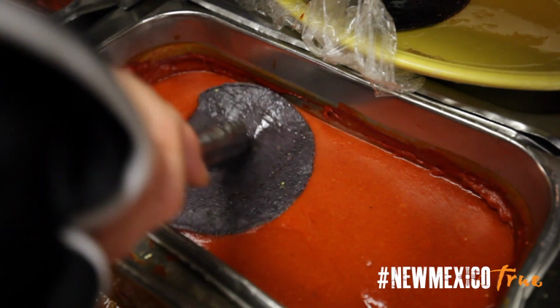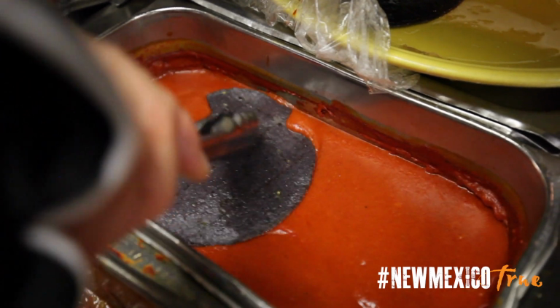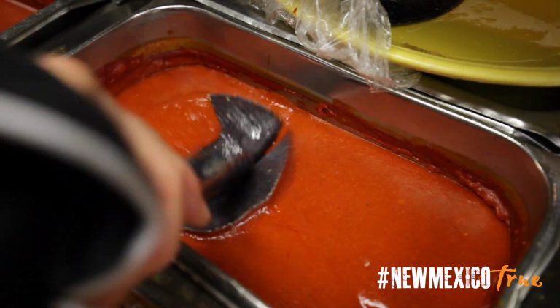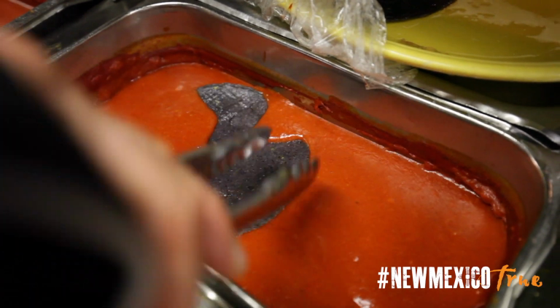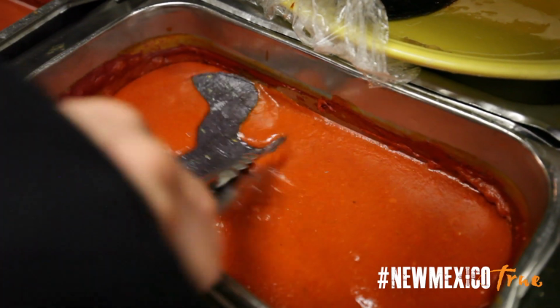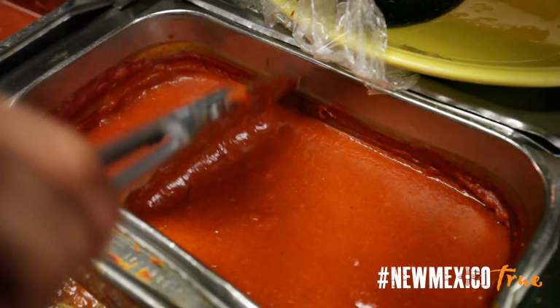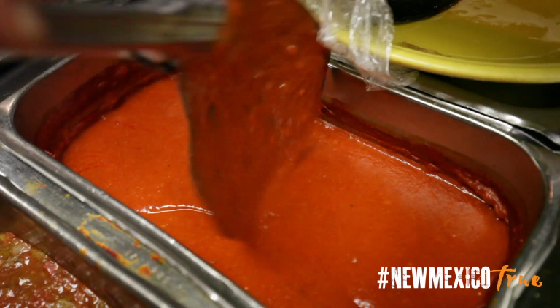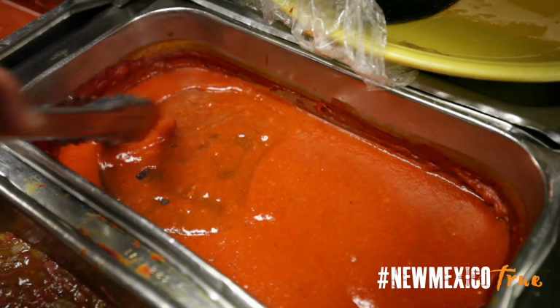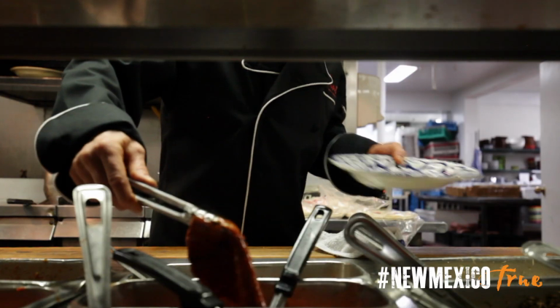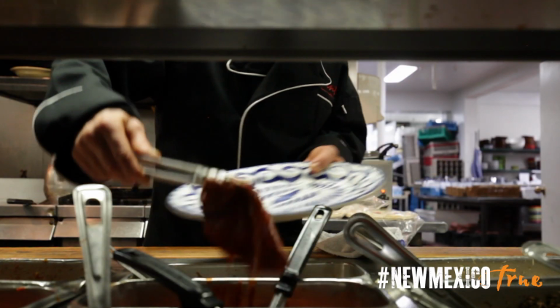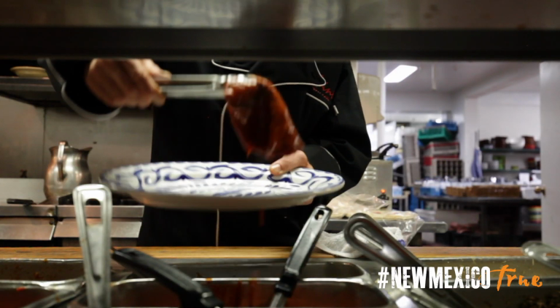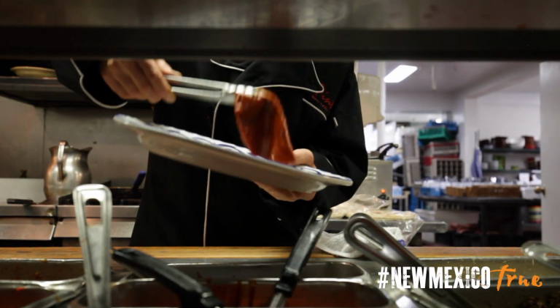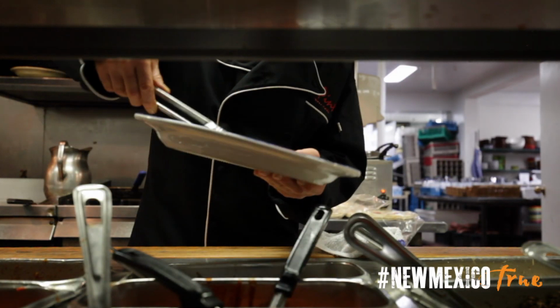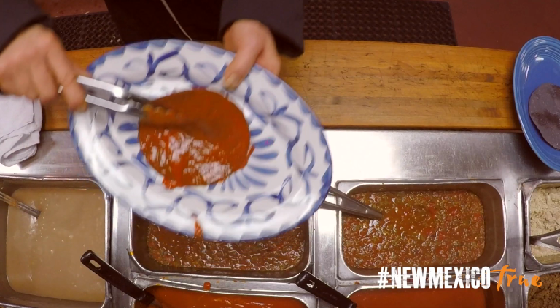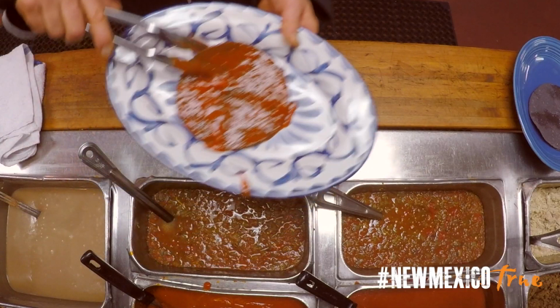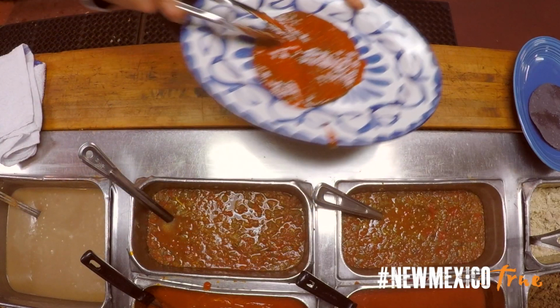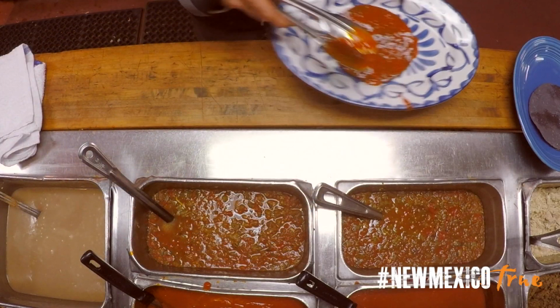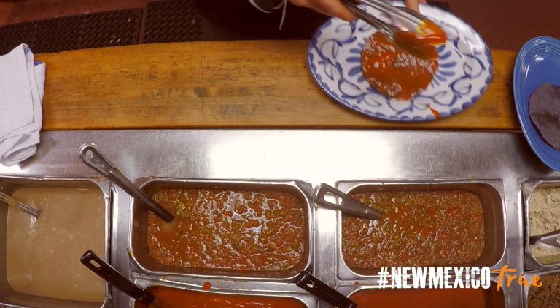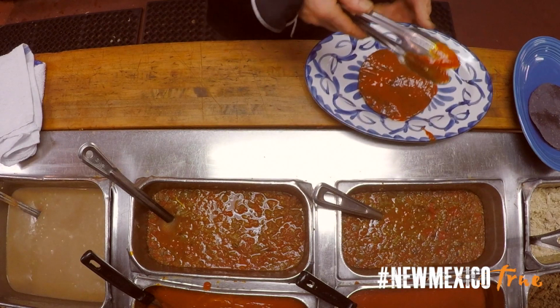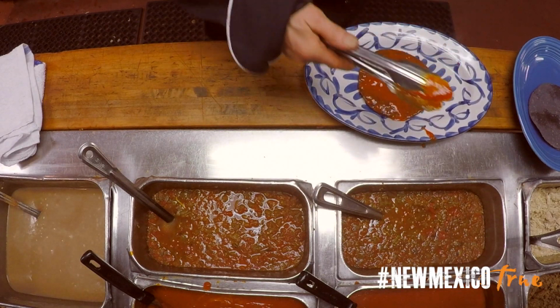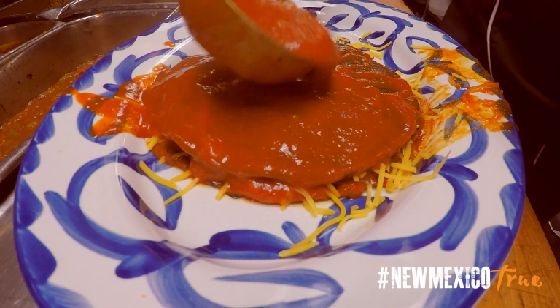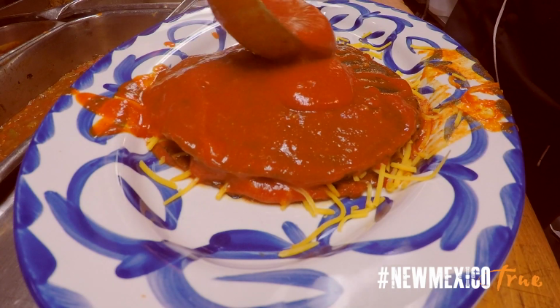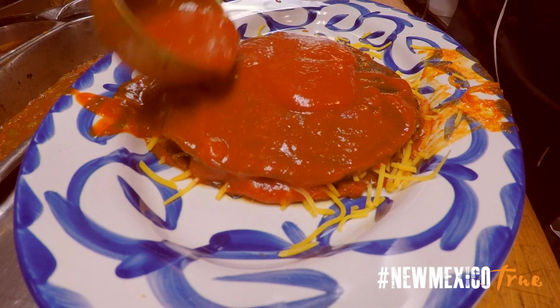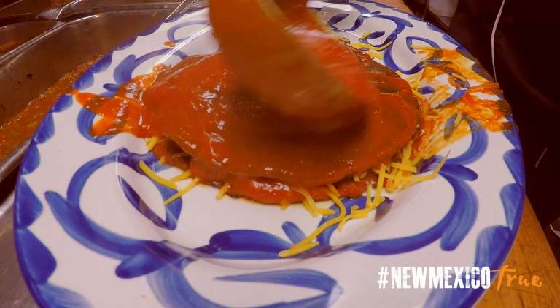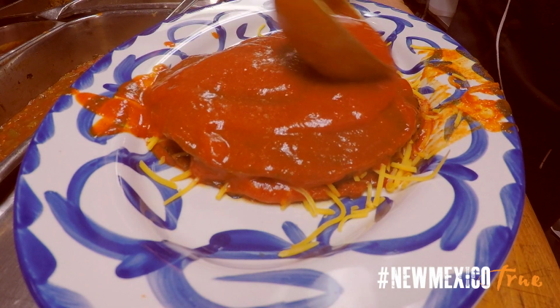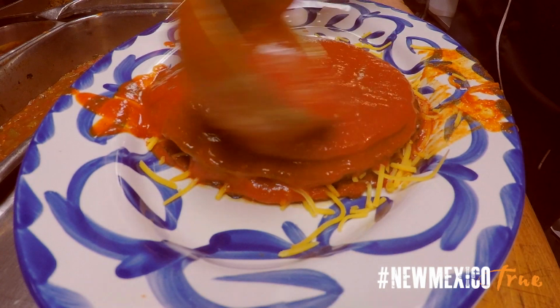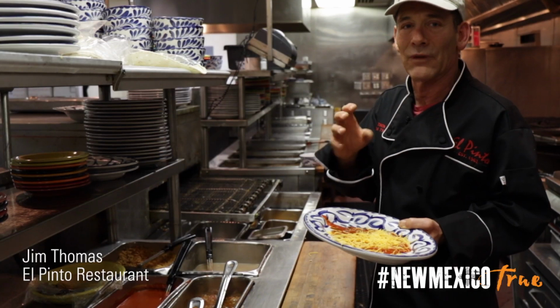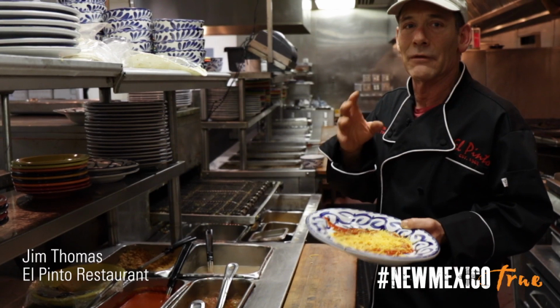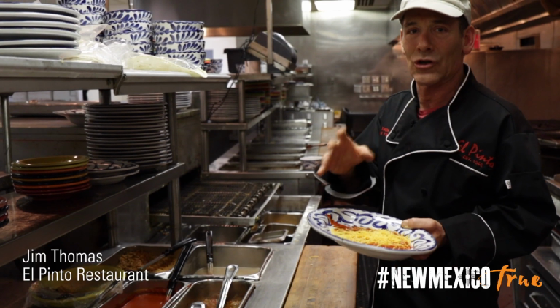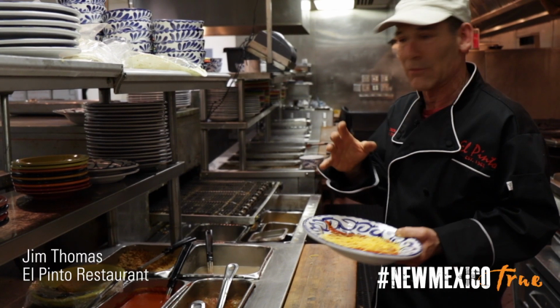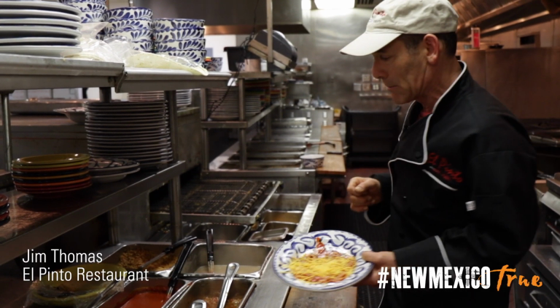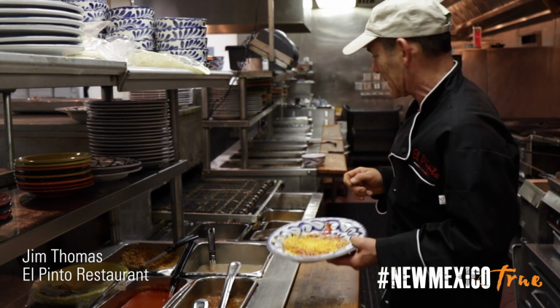I always dip the tortilla in the red chili. This is hot that we're using here. We used to have red chili that's just awesome, and we've got to give them the flavor of the red chili — that's what we want them to taste.